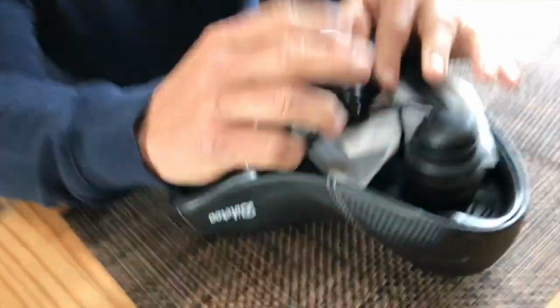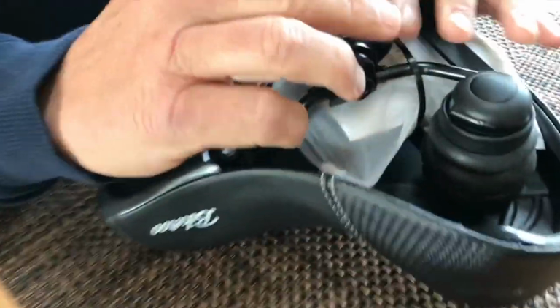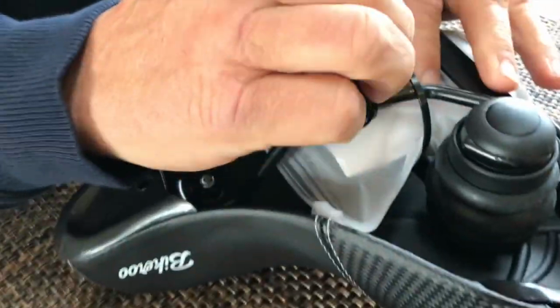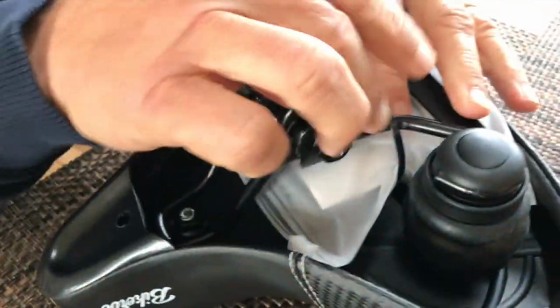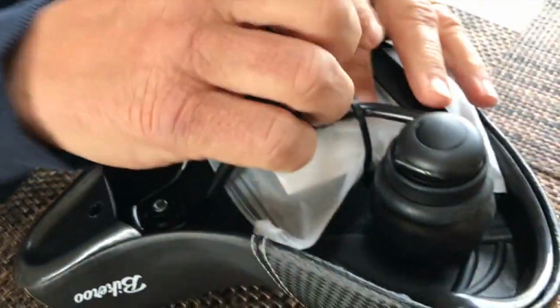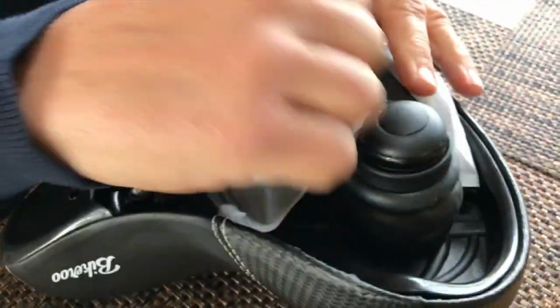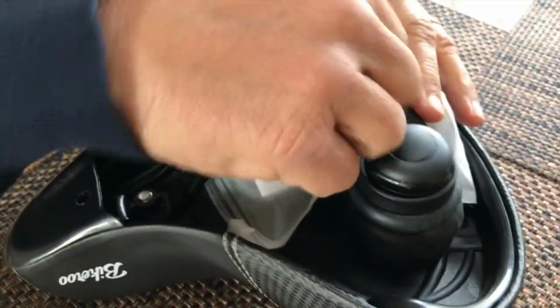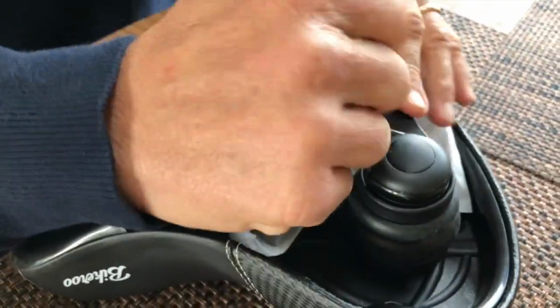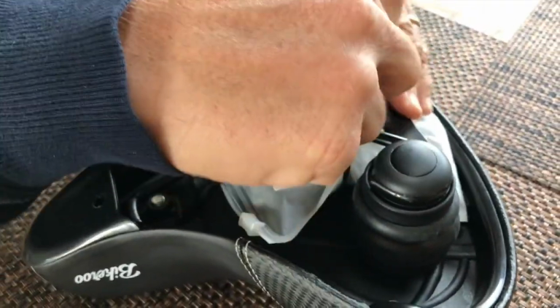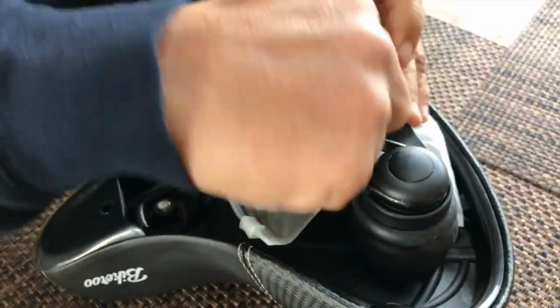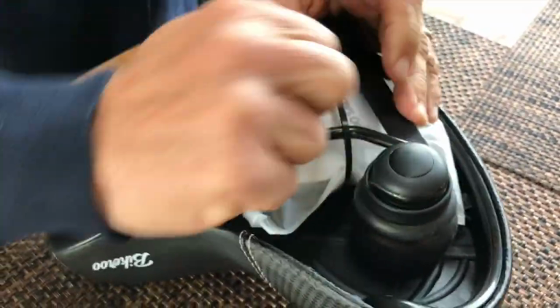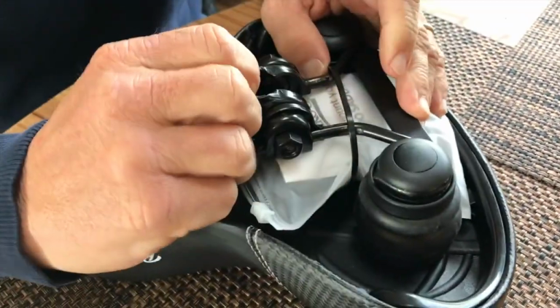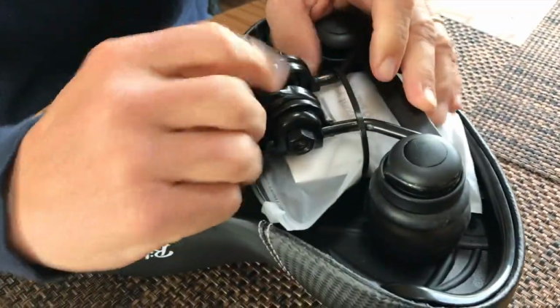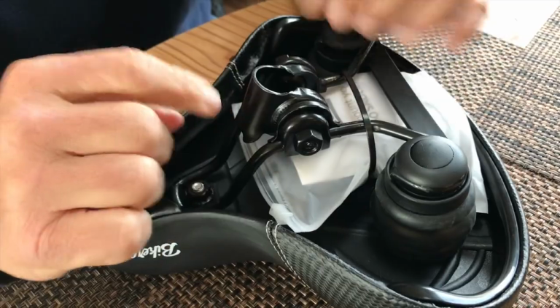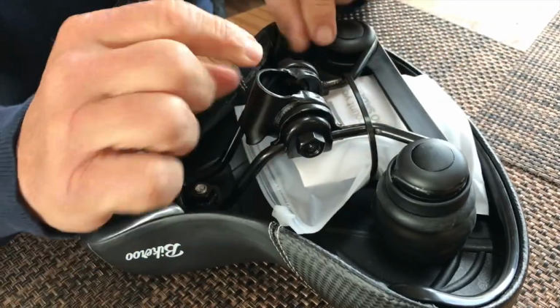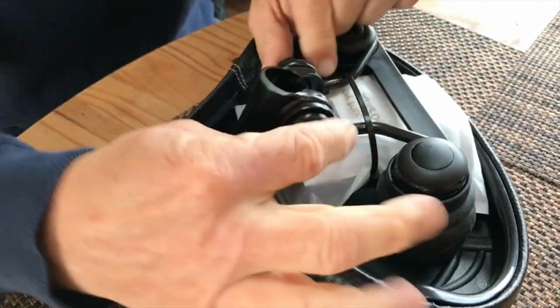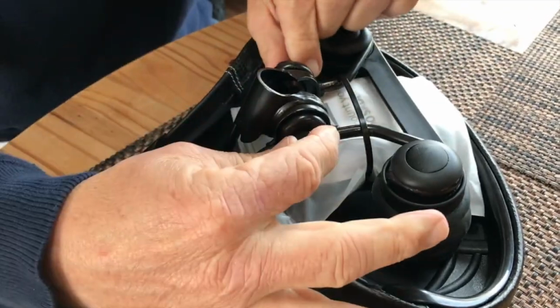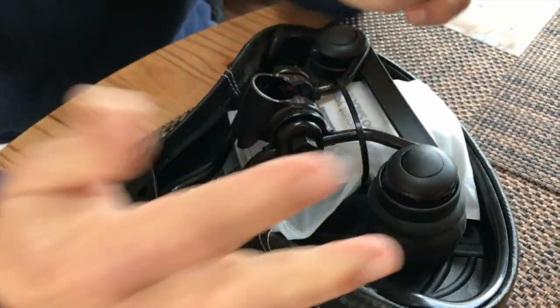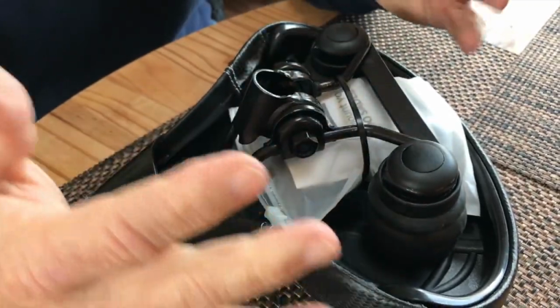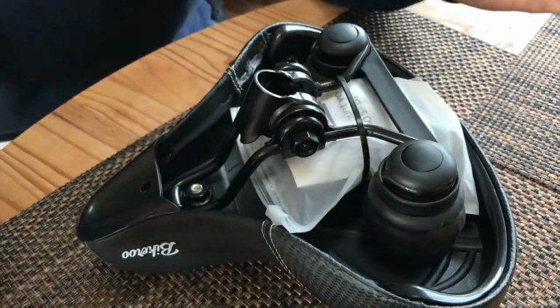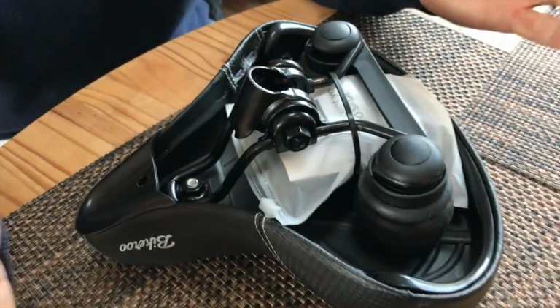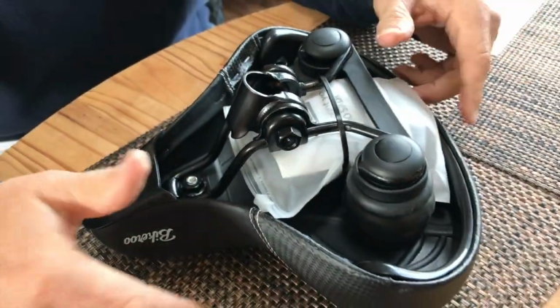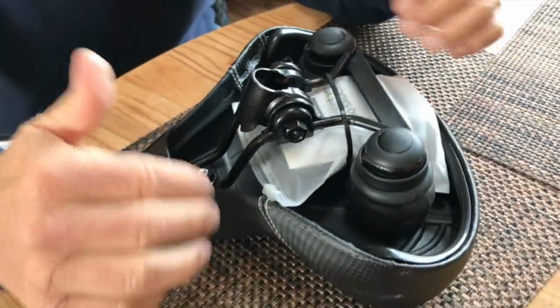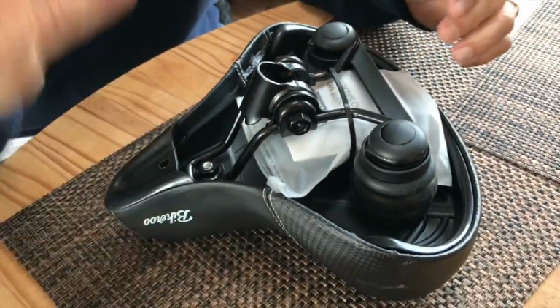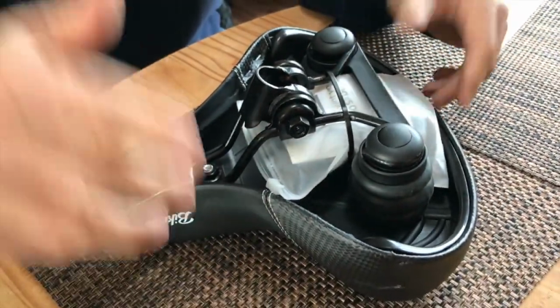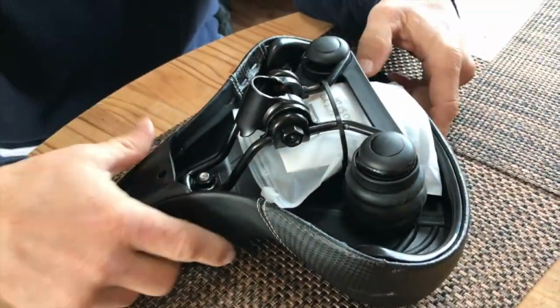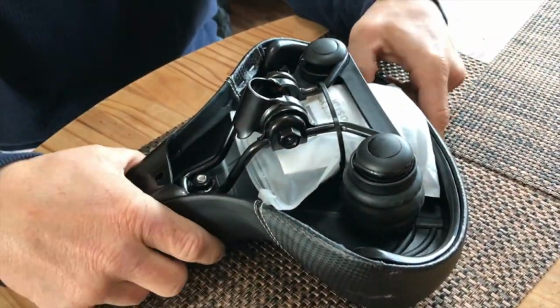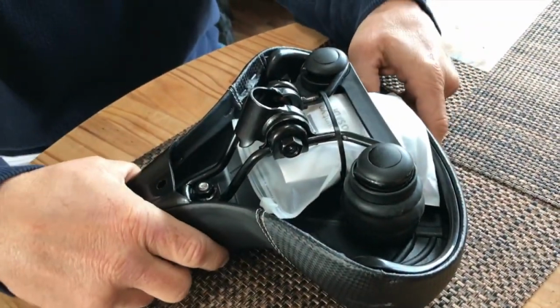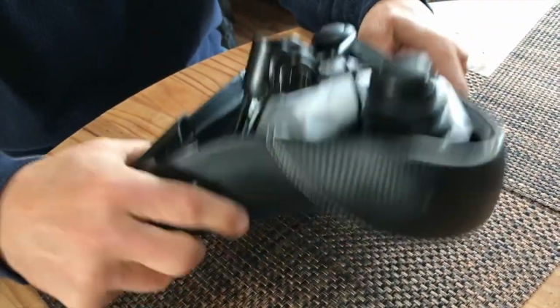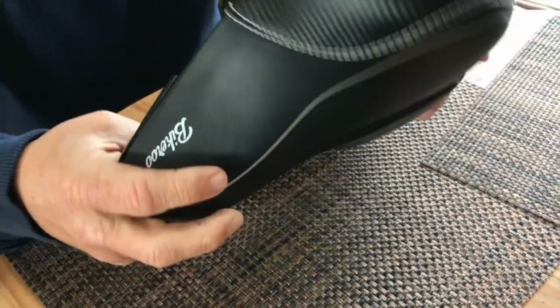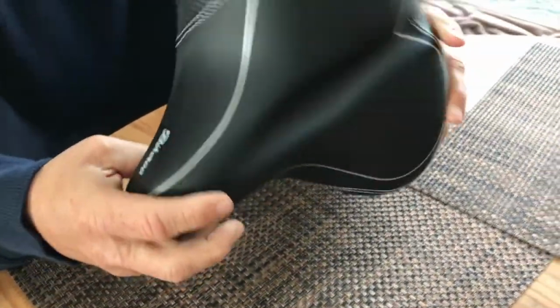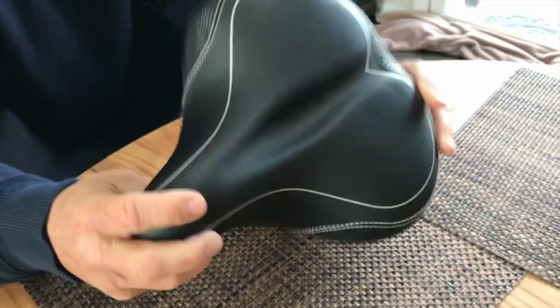You just take this and slide it down over top of the post, tighten your bolts, and you're good to go. Then you adjust the seat height.